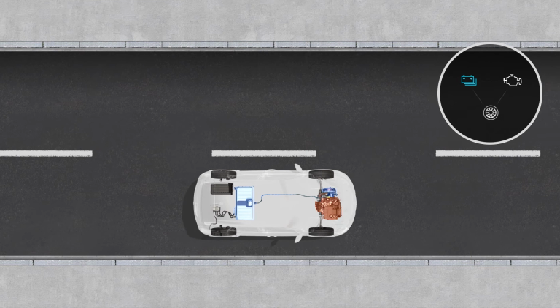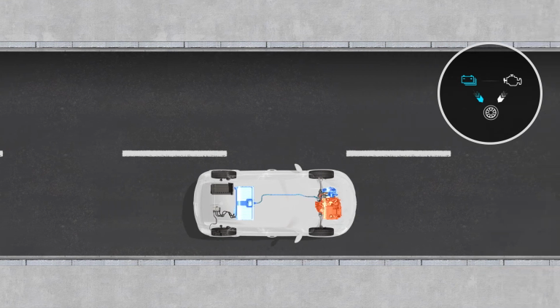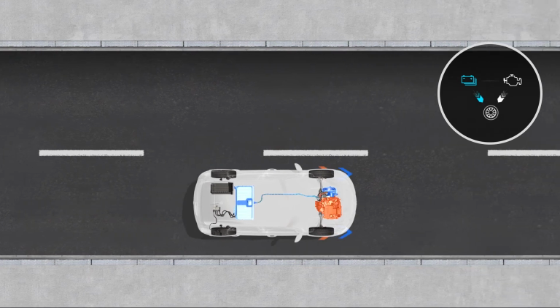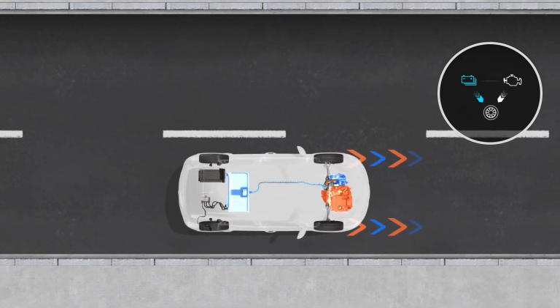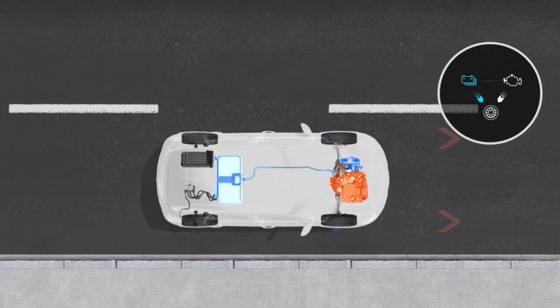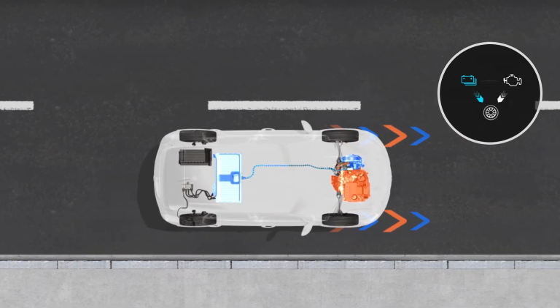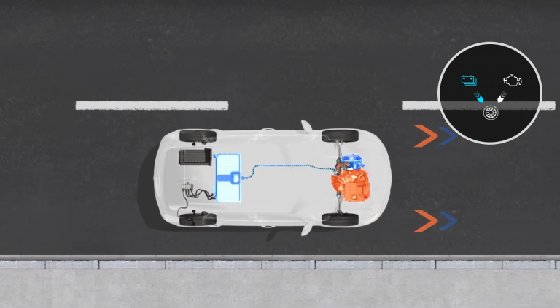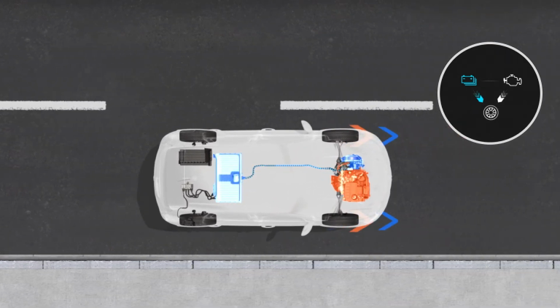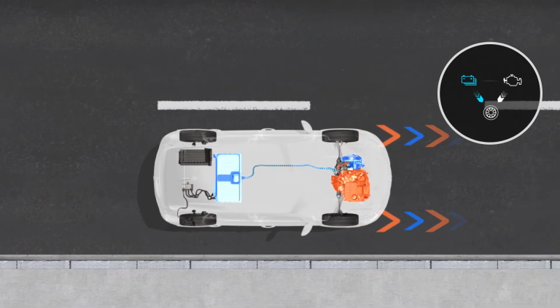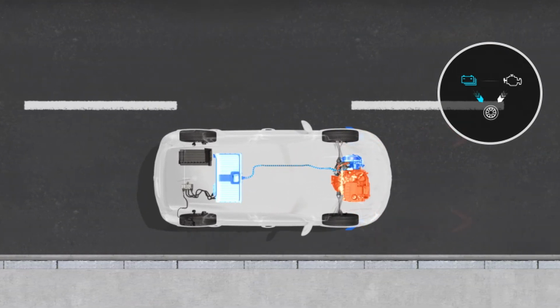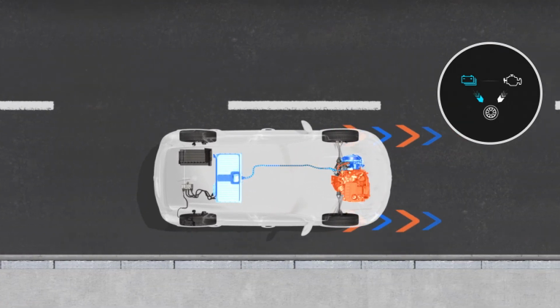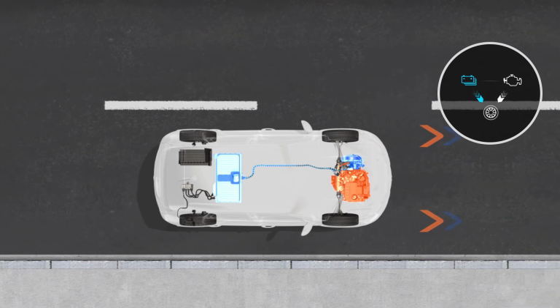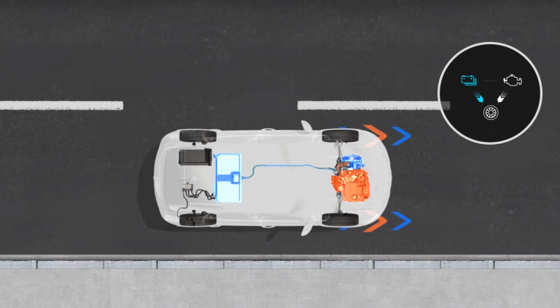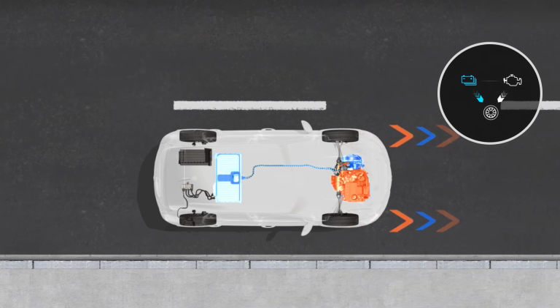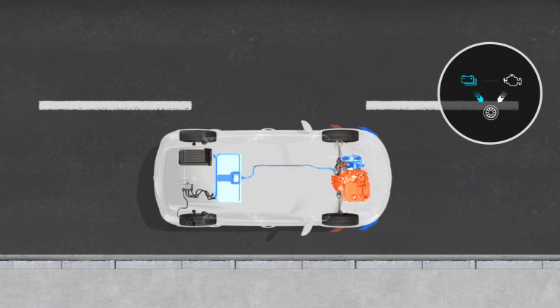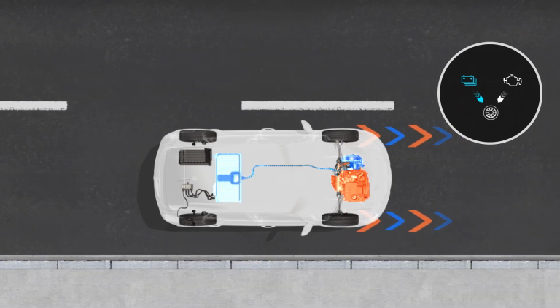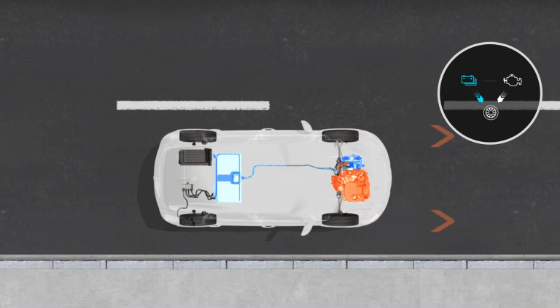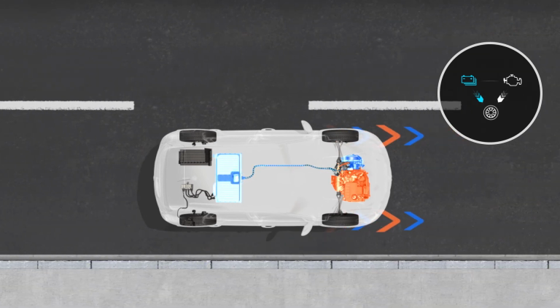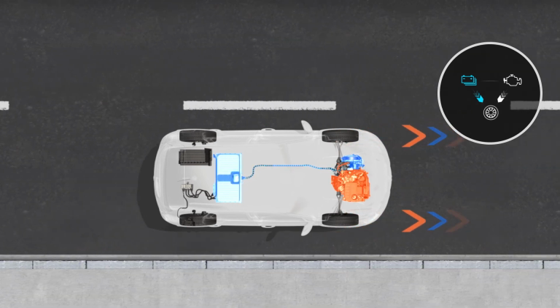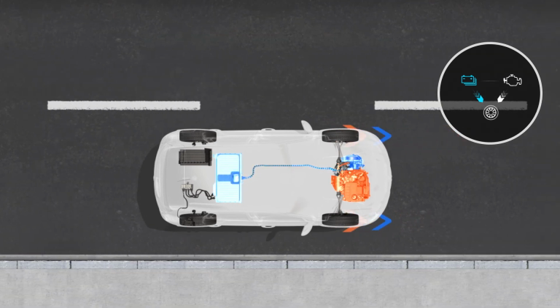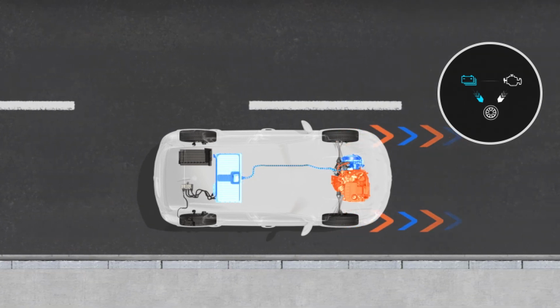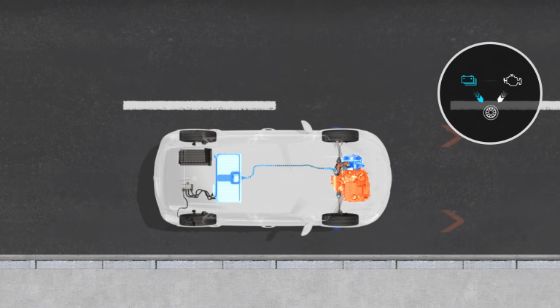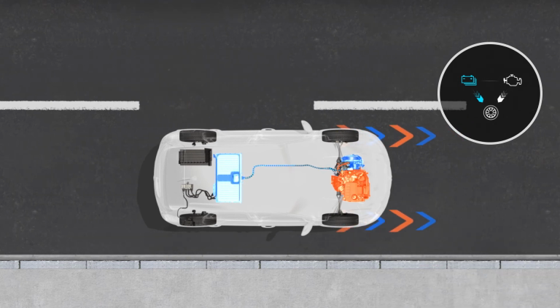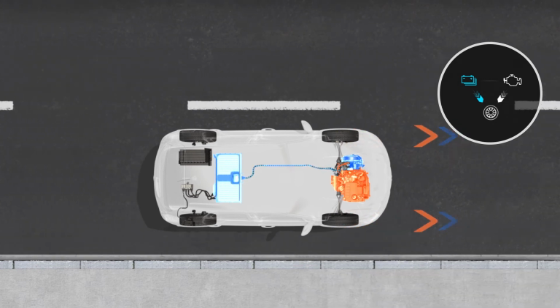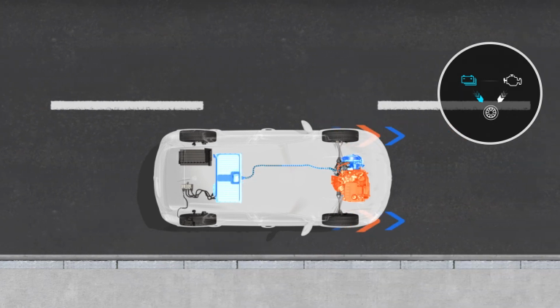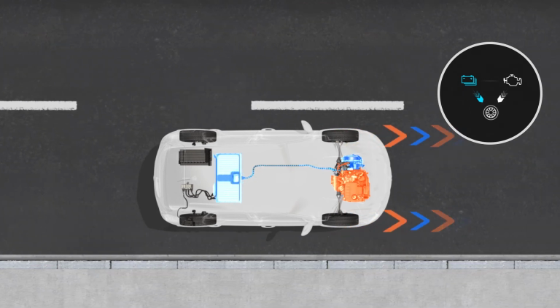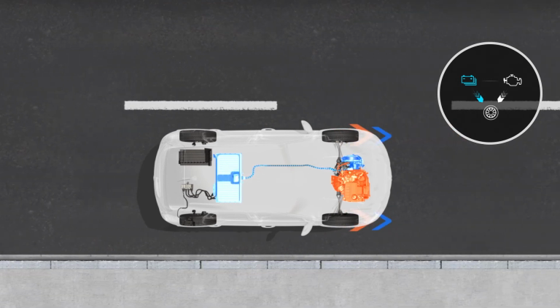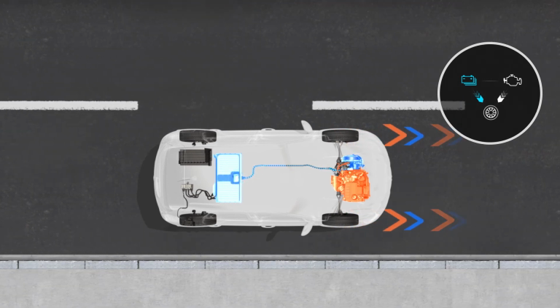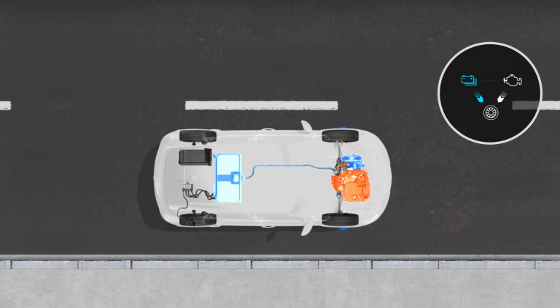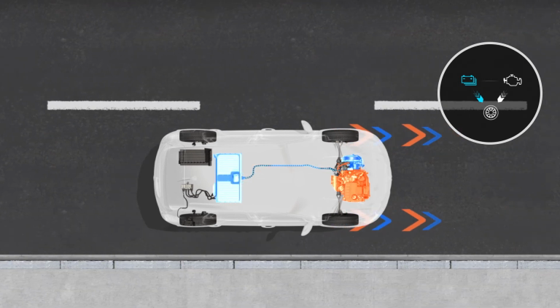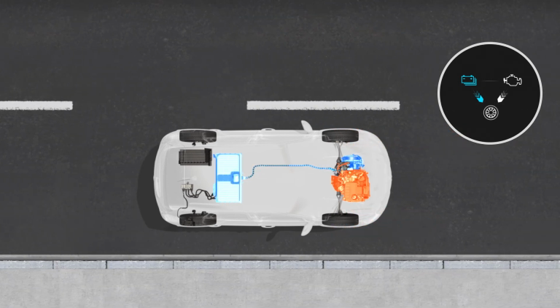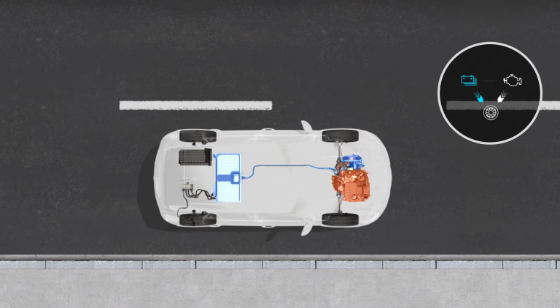There can also be two flows: from the internal combustion engine to the wheels and from the battery to the wheels. The vehicle is traveling in parallel hybrid mode — the internal combustion engine and the electric motor are both driving the wheels. However, the battery is not being charged.